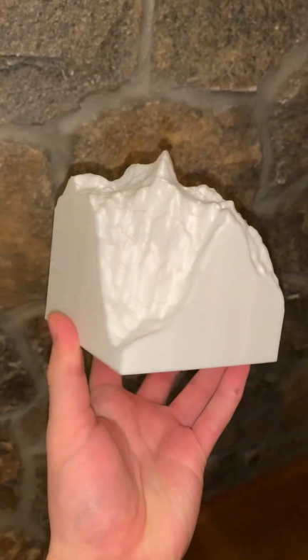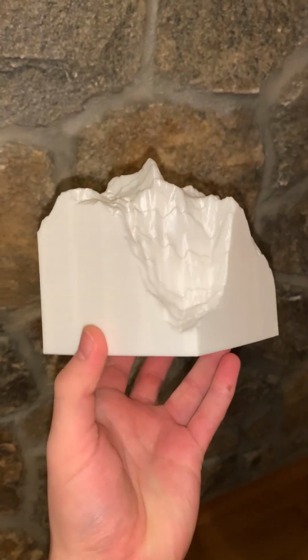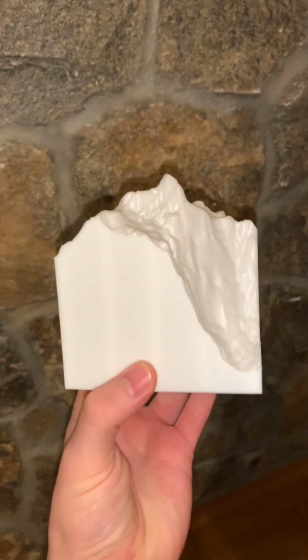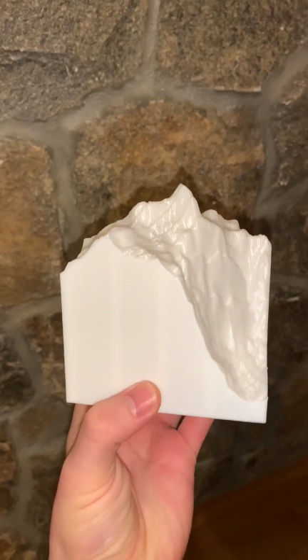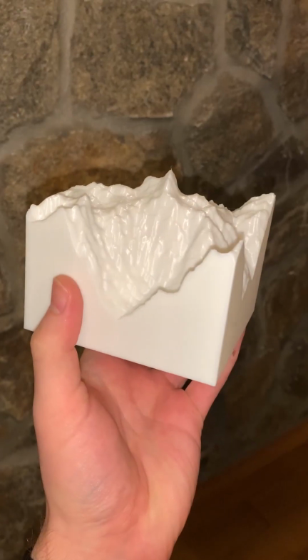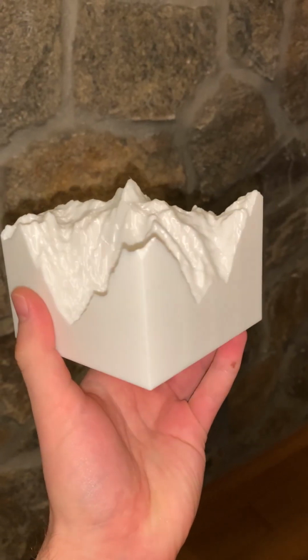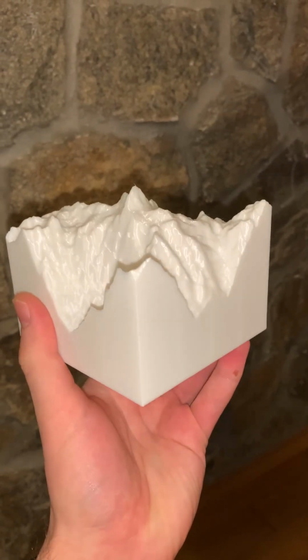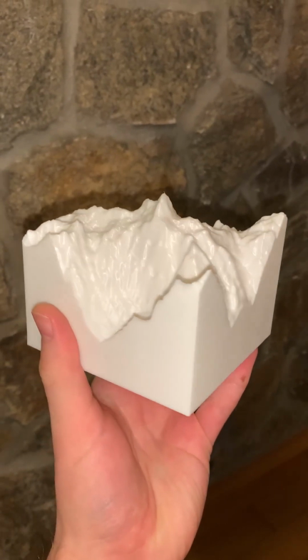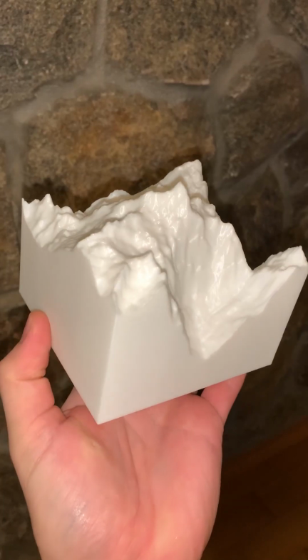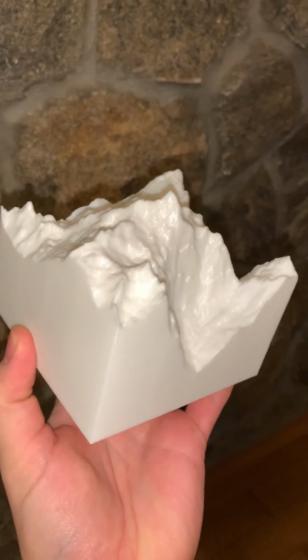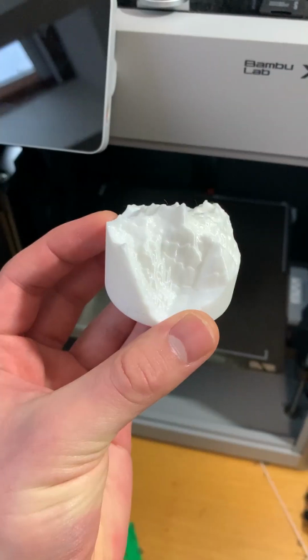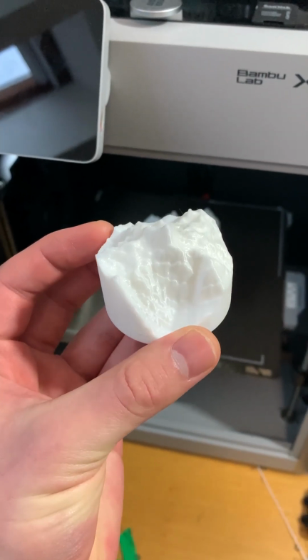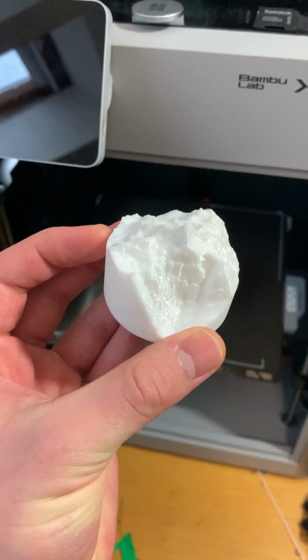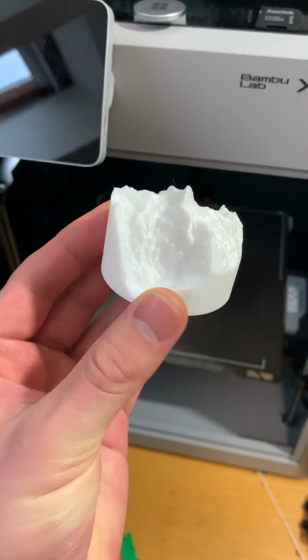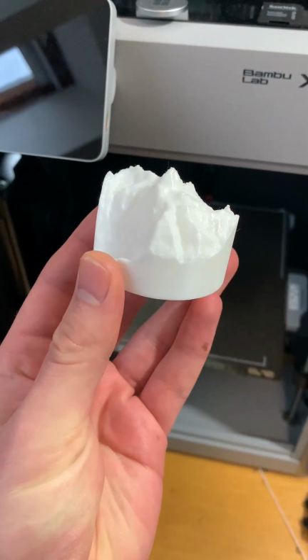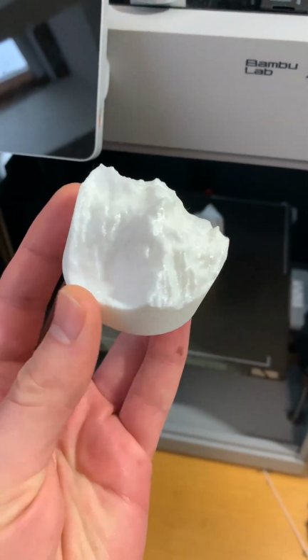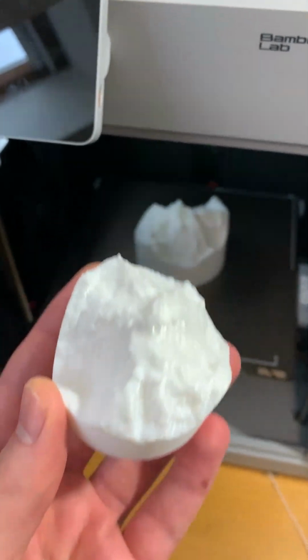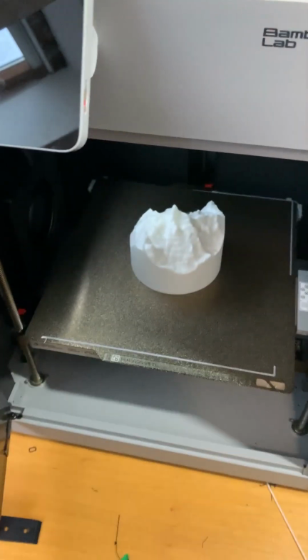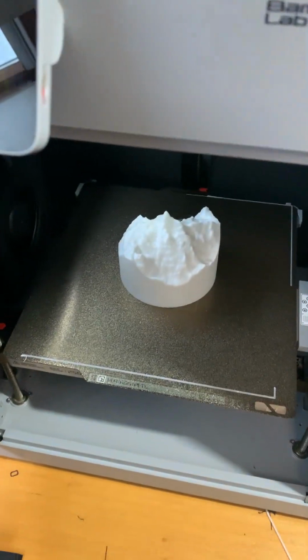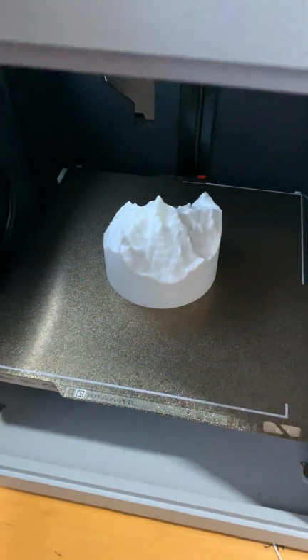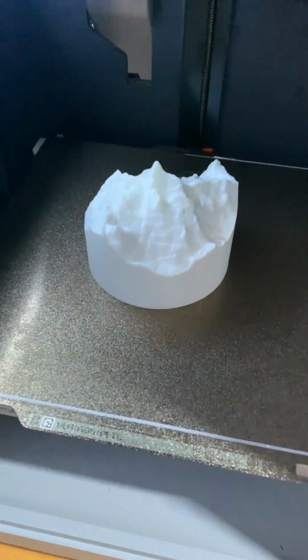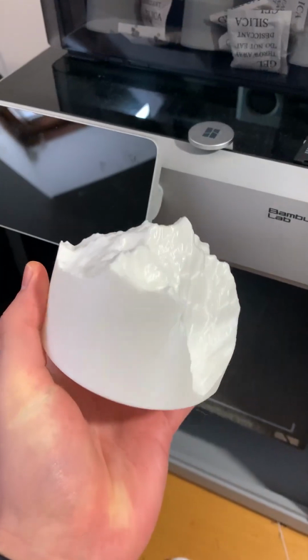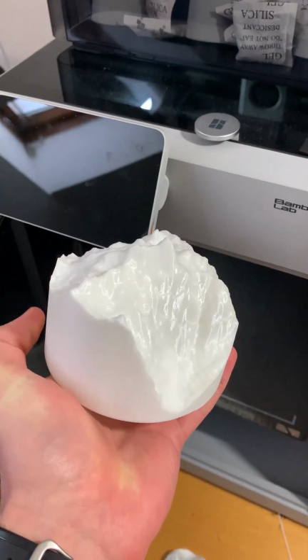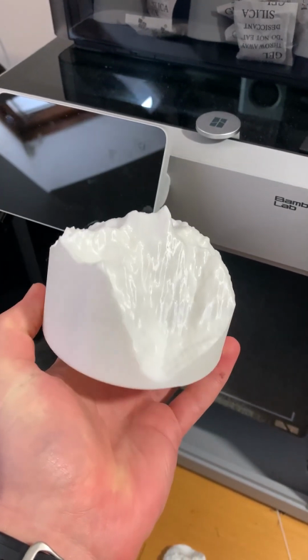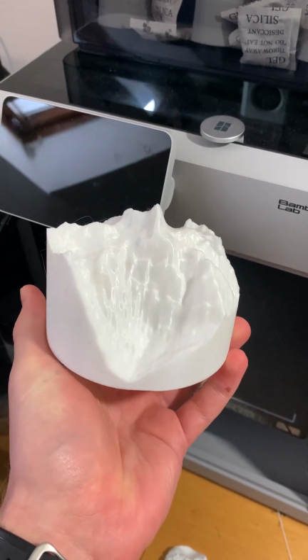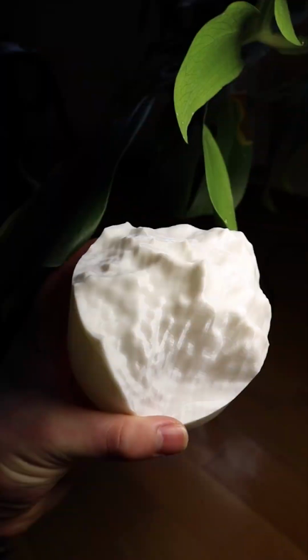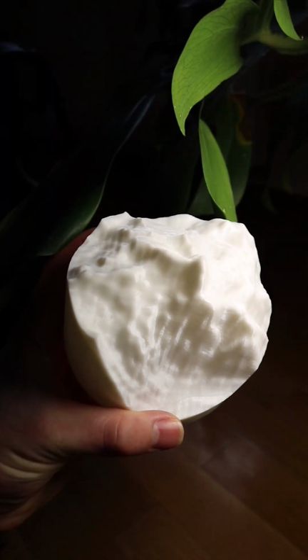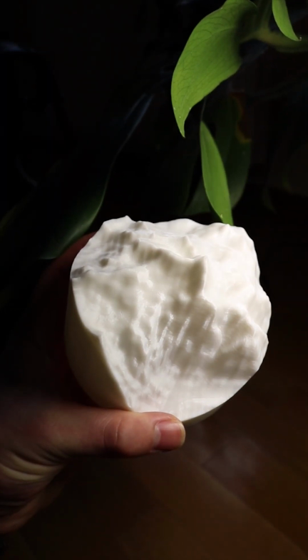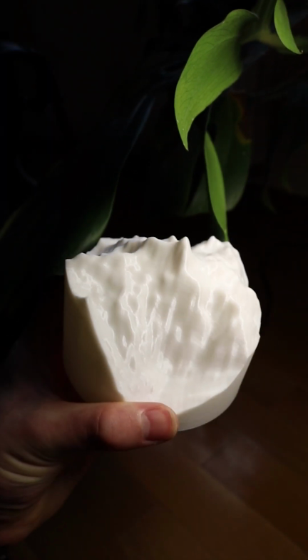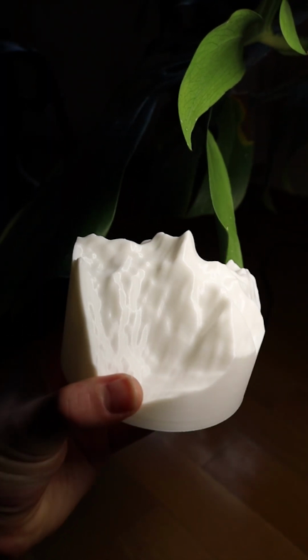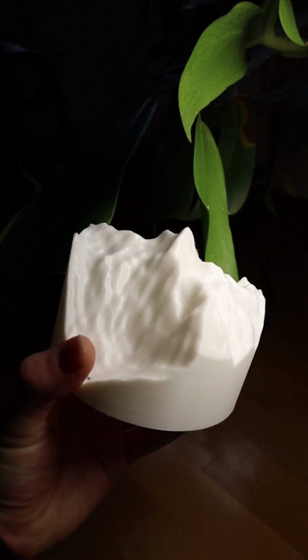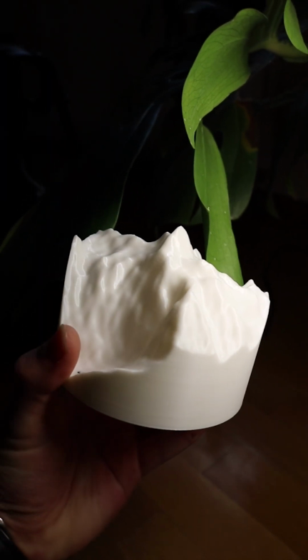The biggest challenge in this project was to smooth the models, because these topological maps are based on LiDAR data where the accuracy is around 30 meters. This results in grid-shaped artifacts if you look at the model from the top.